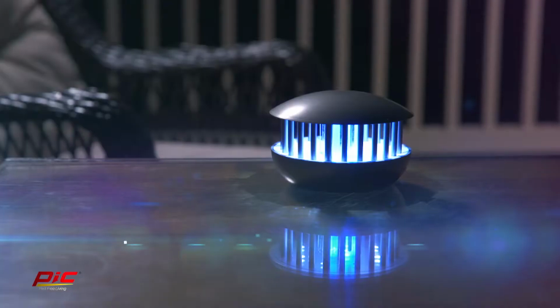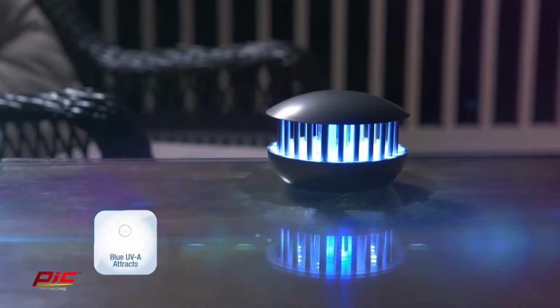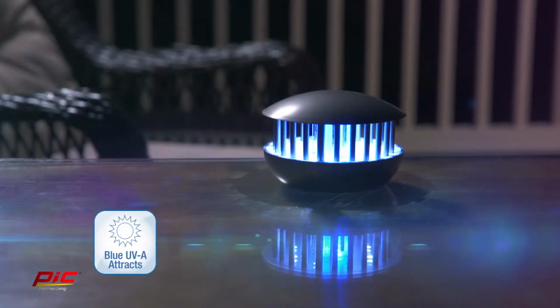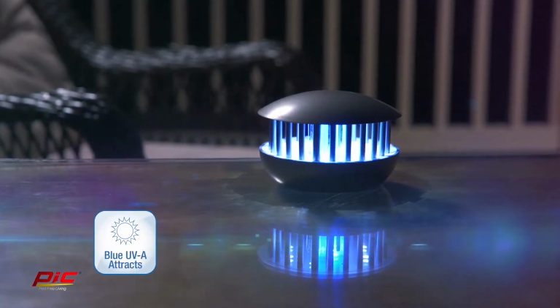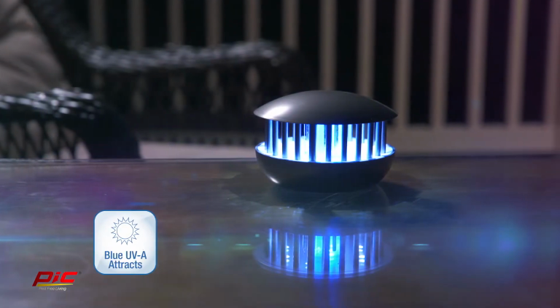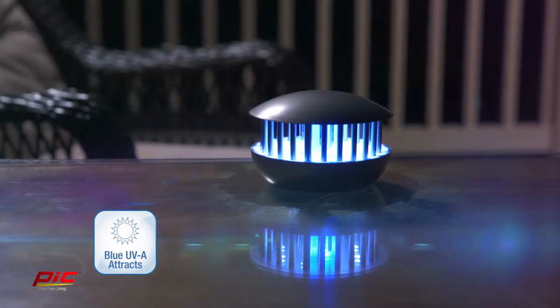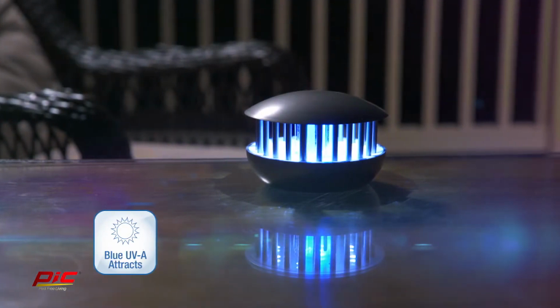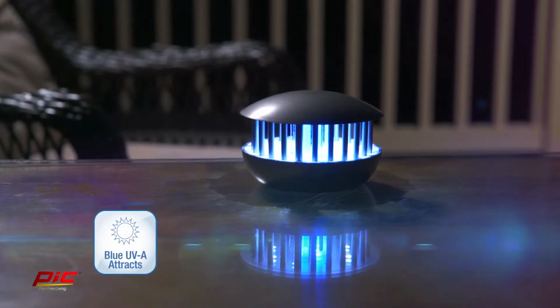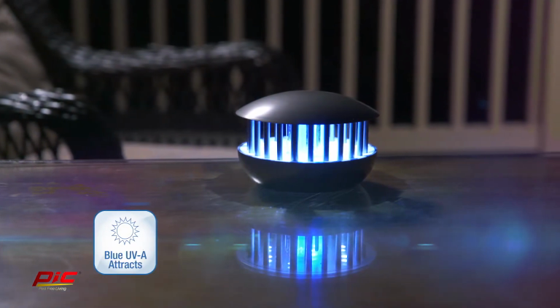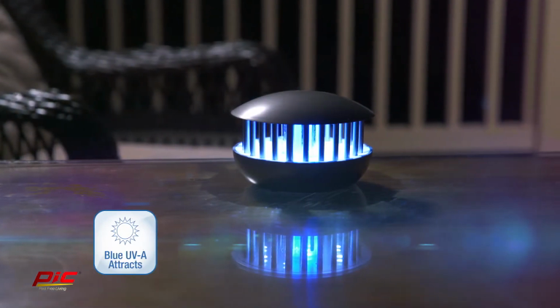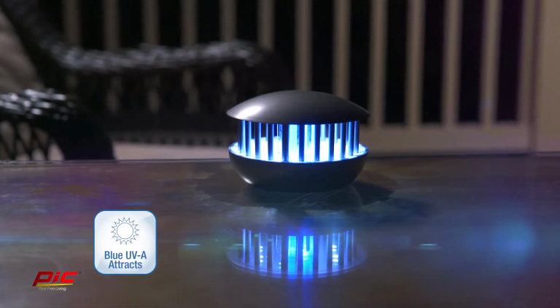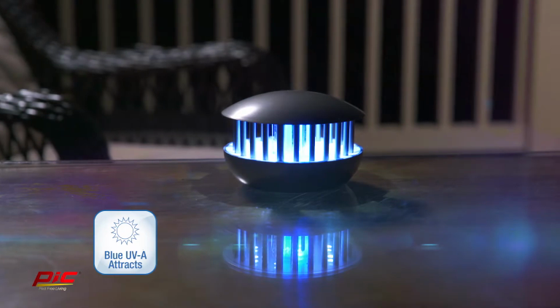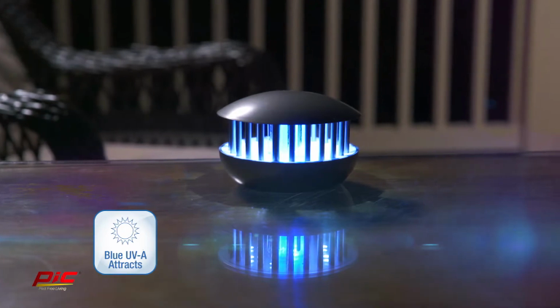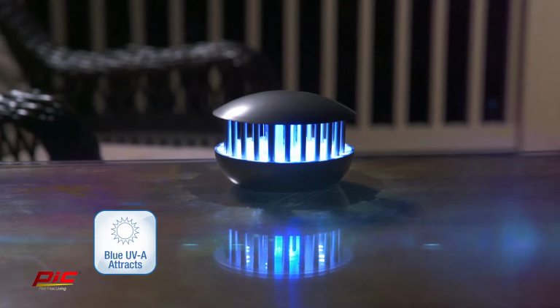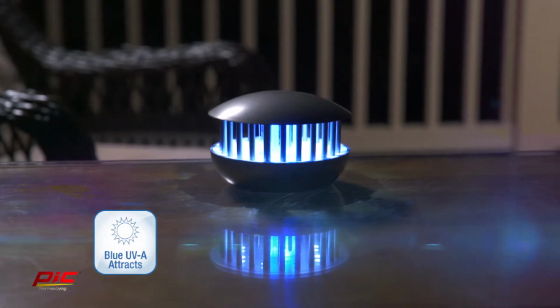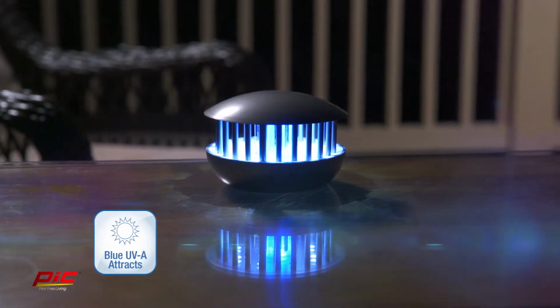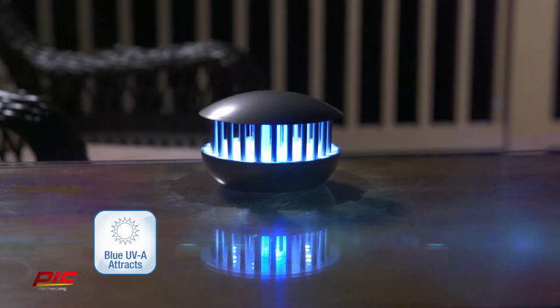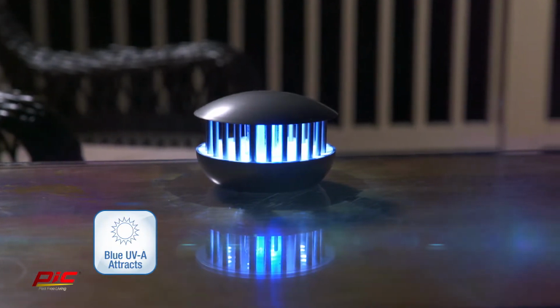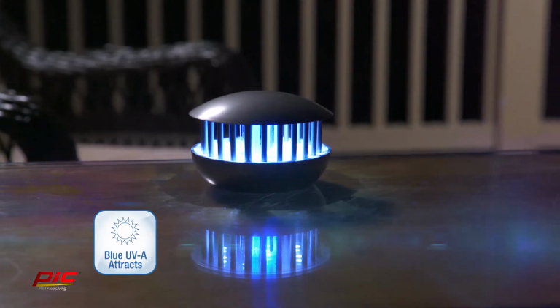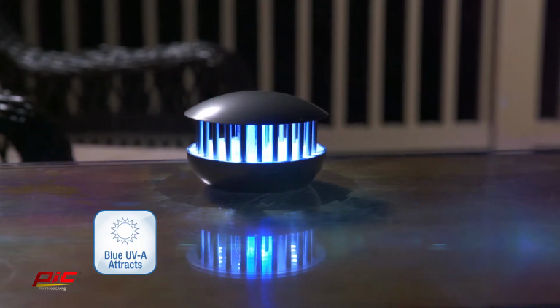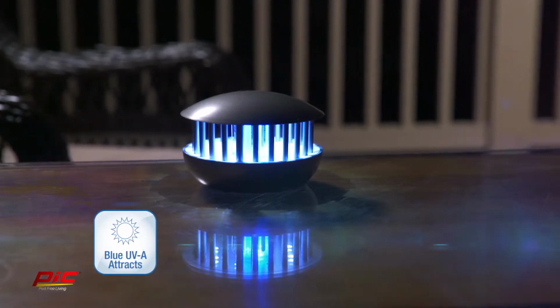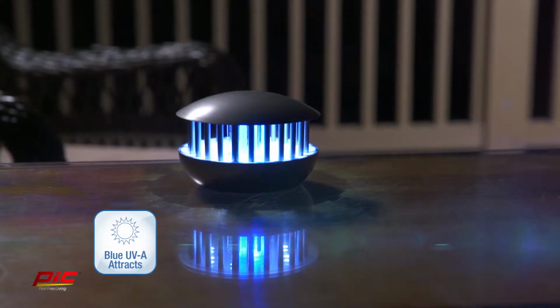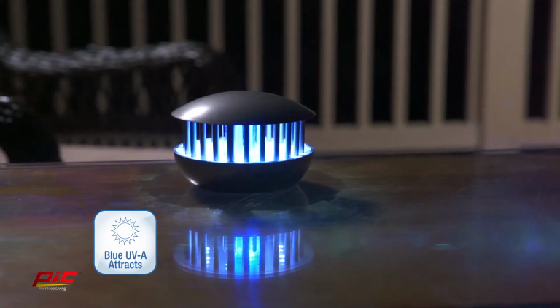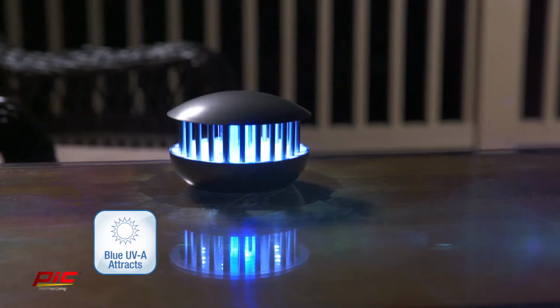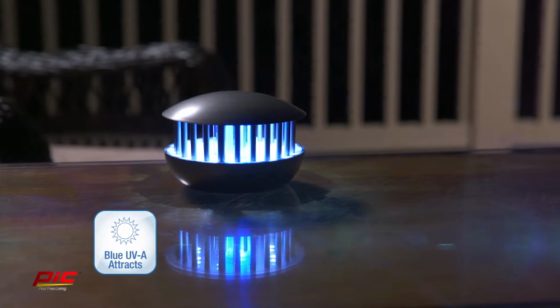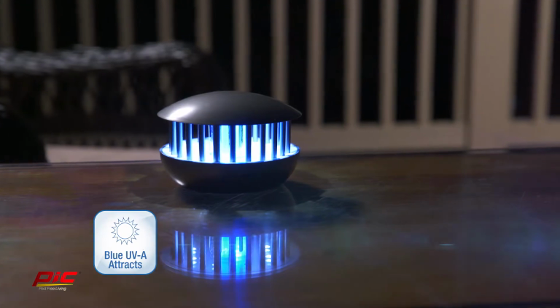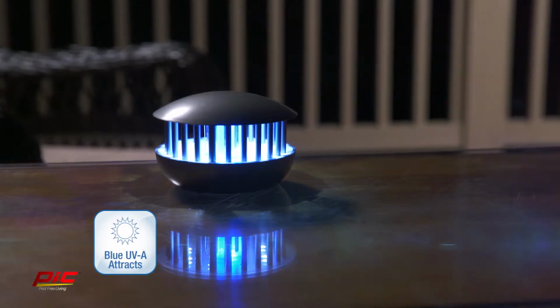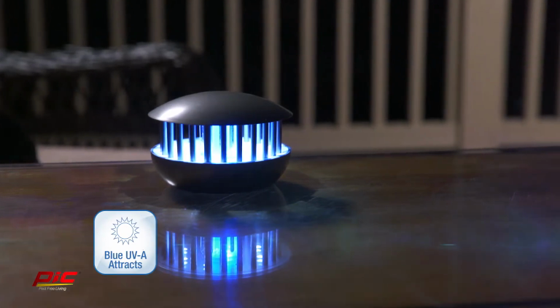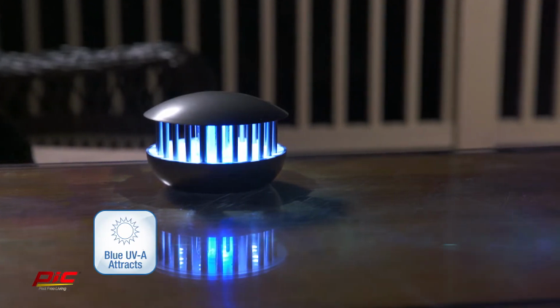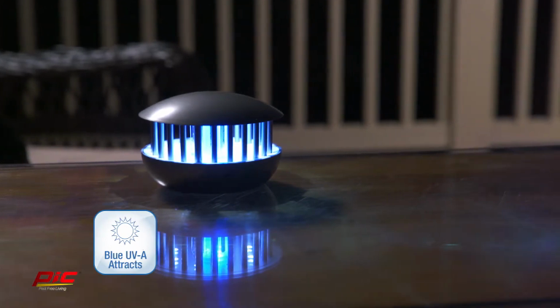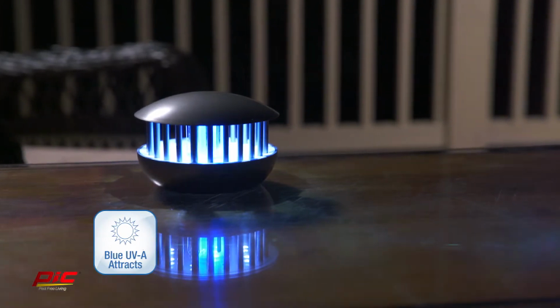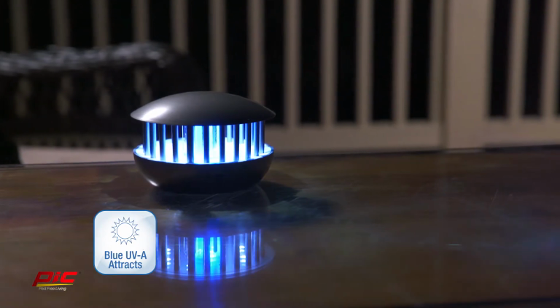Standing at 2.5 inches tall and only 4 inches wide, this pocket-sized zapper utilizes UVA and infrared LED lights to lure flying insects and mosquitoes to its core, killing them on contact with a powerful zapping grid.